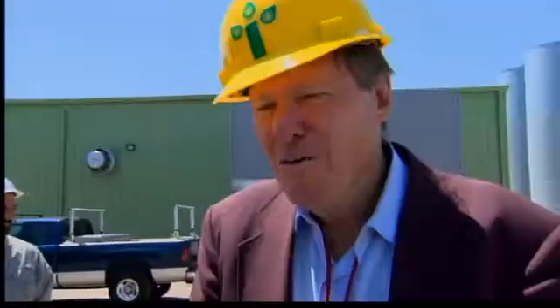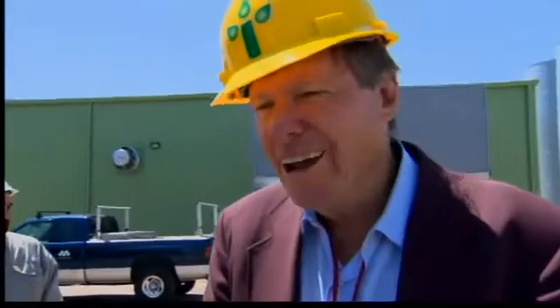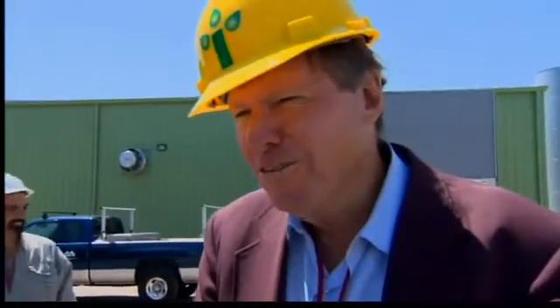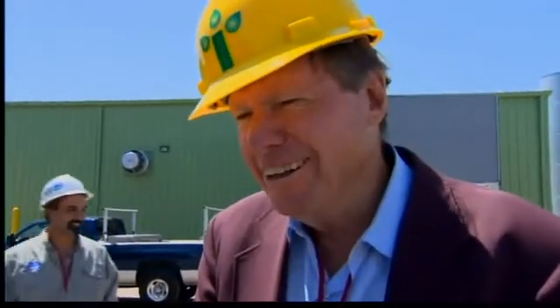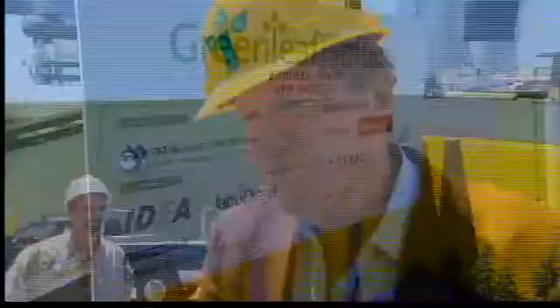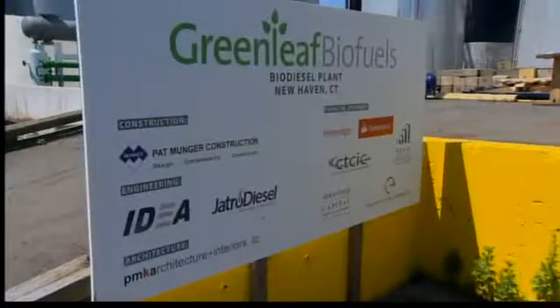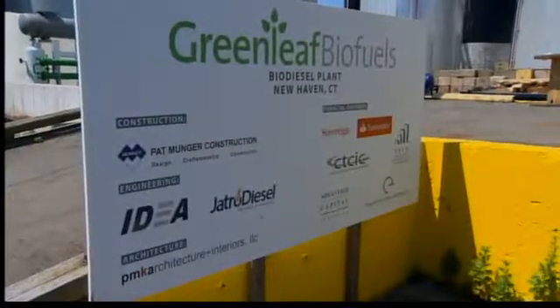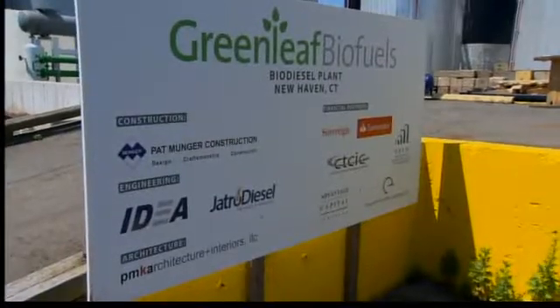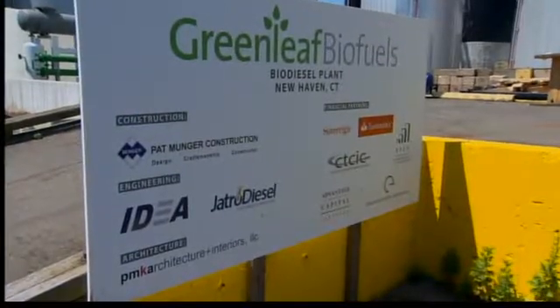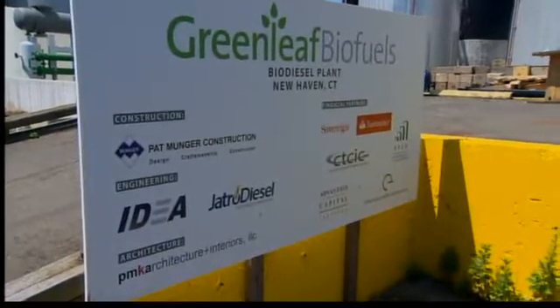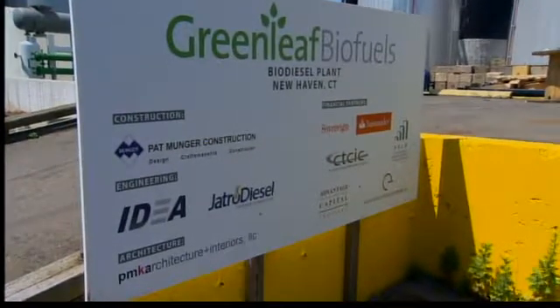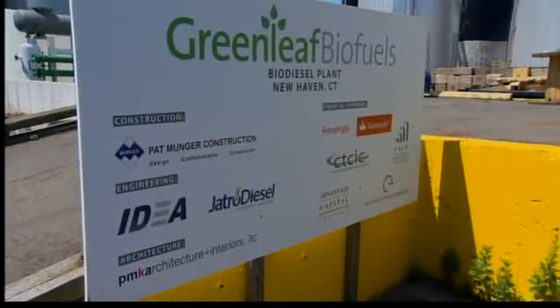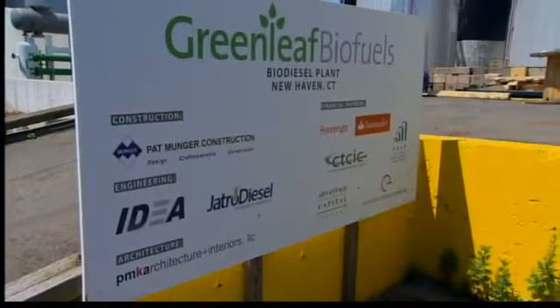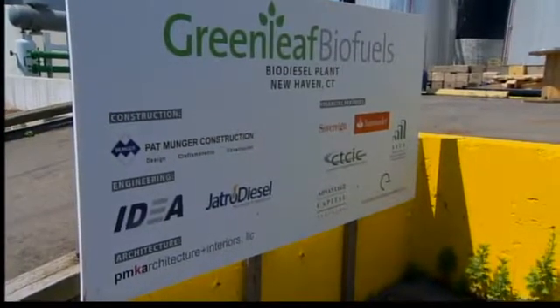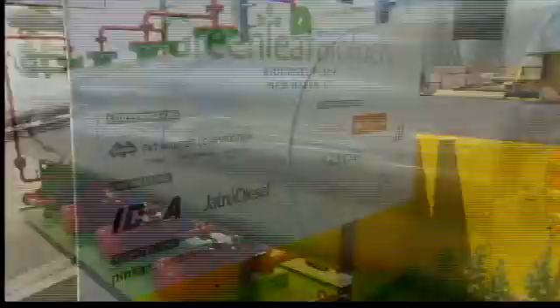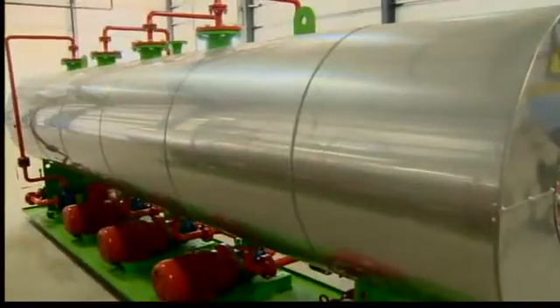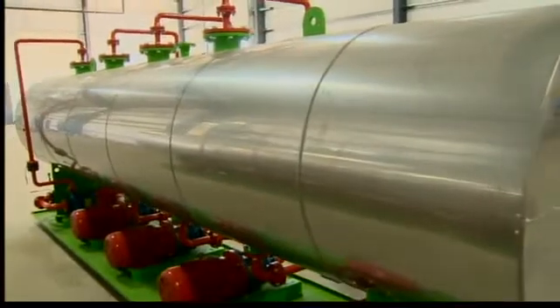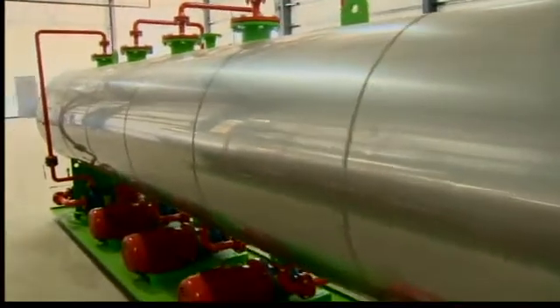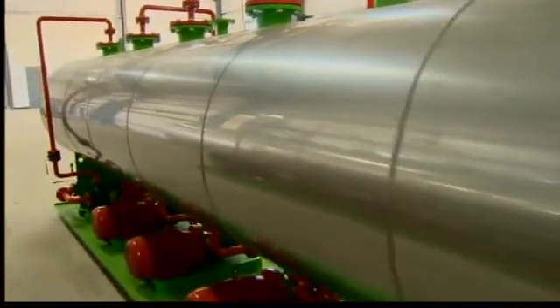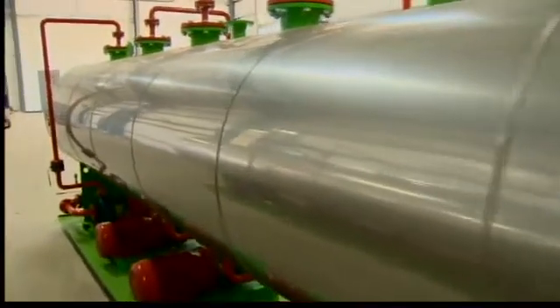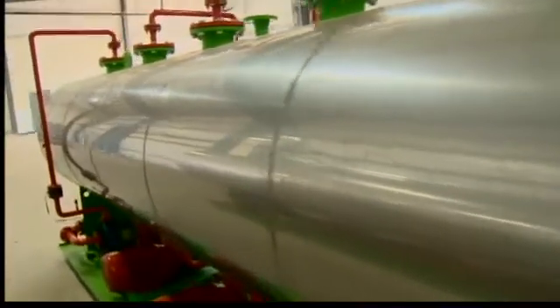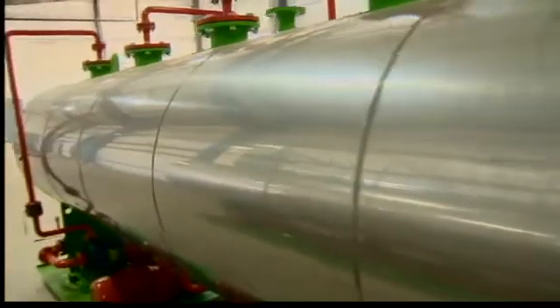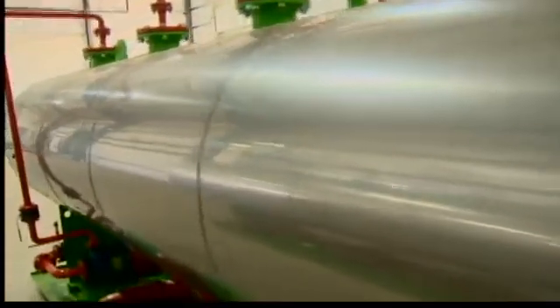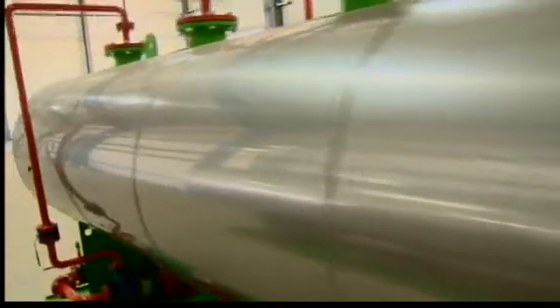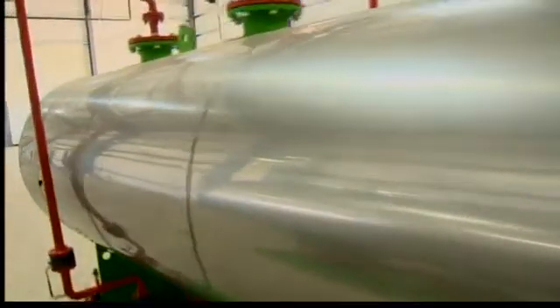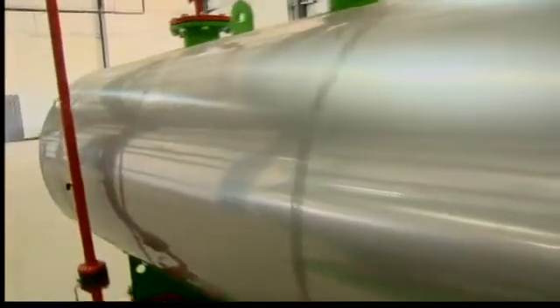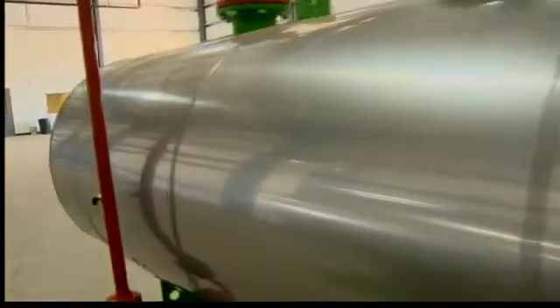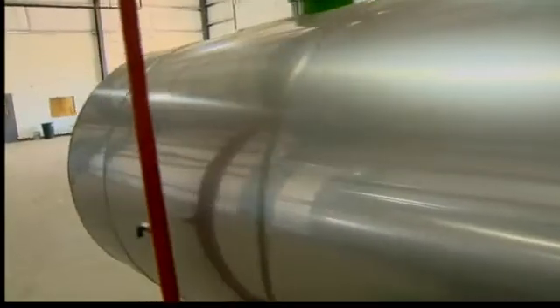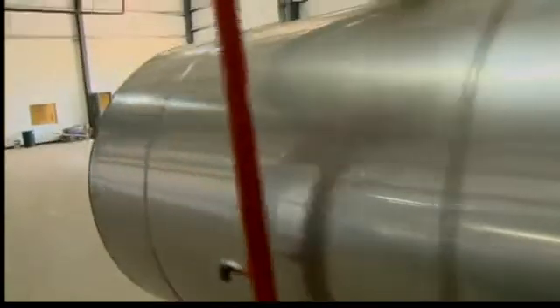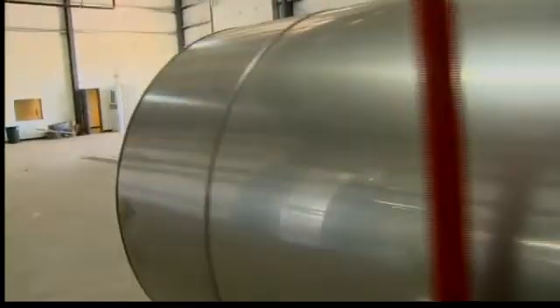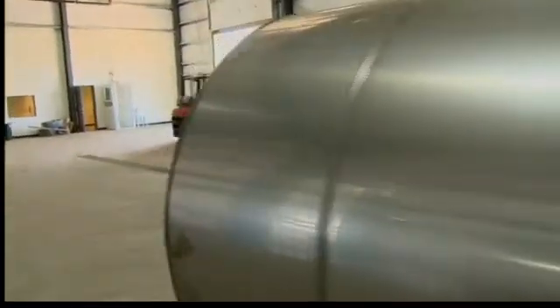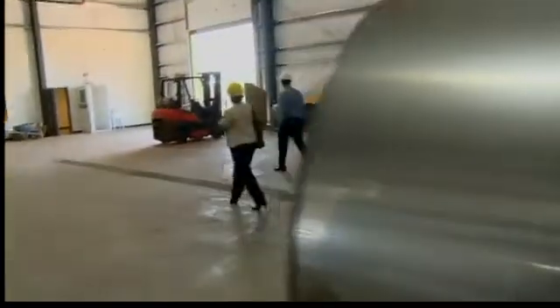We're ahead of the curve in New England. Greenleaf Biofuels is building the largest conversion plant in New England, able to take used cooking oil, vegetable oil, and animal fats, transforming them into 10 million gallons of biodiesel fuel a year.